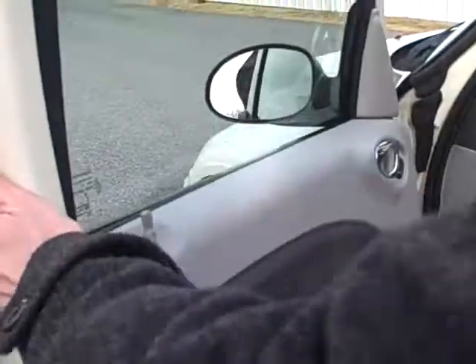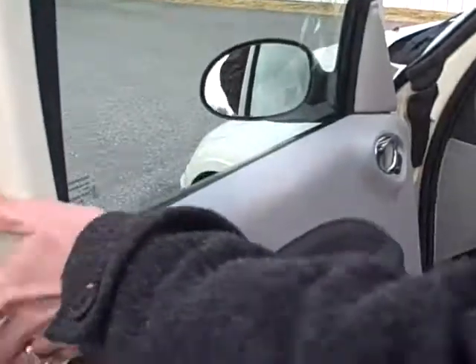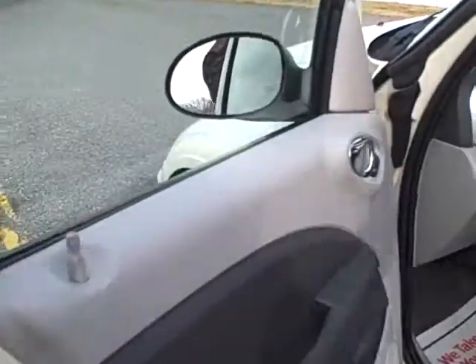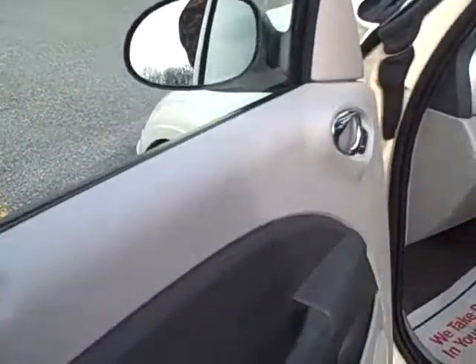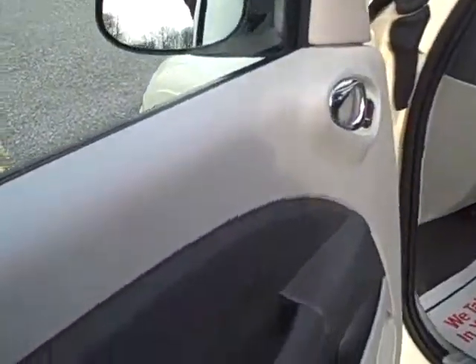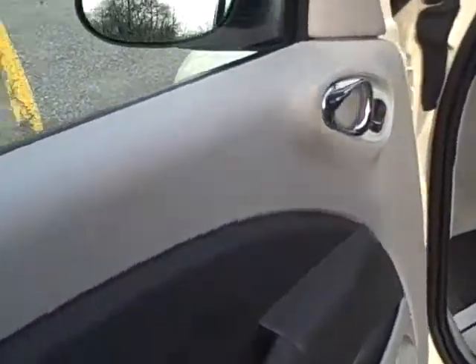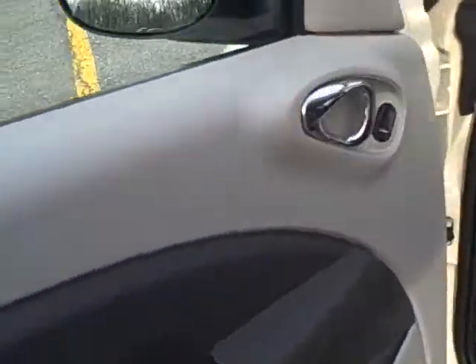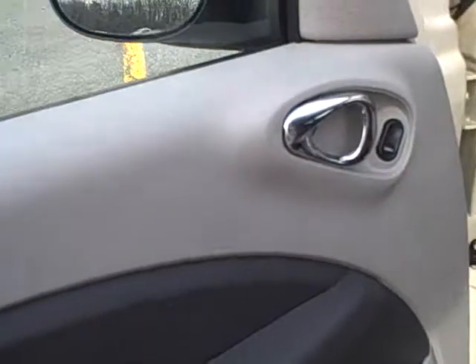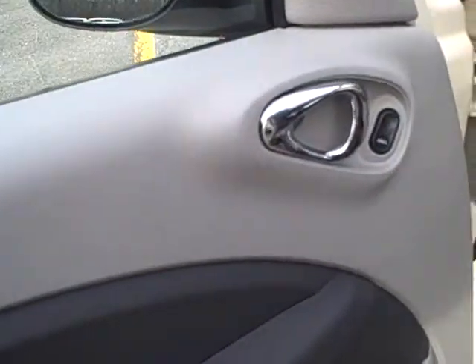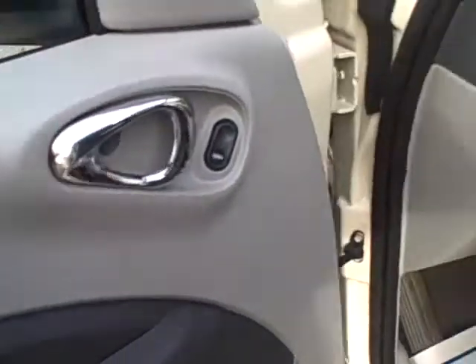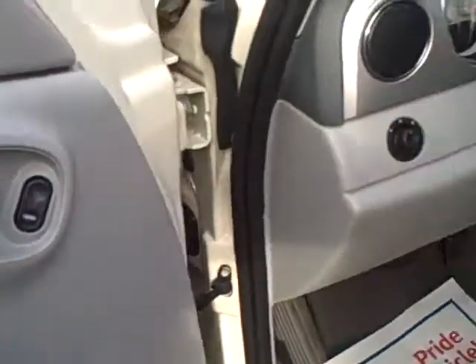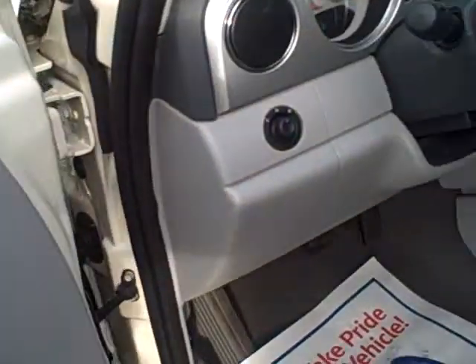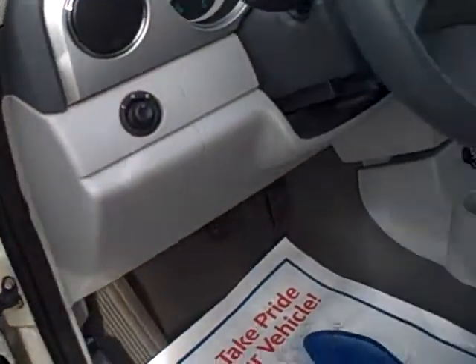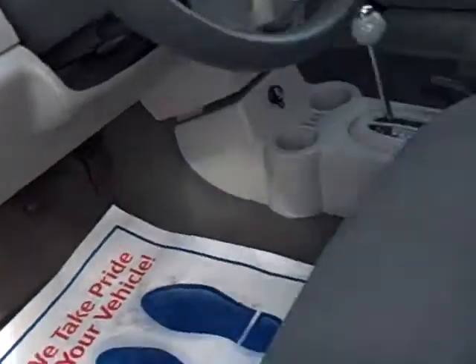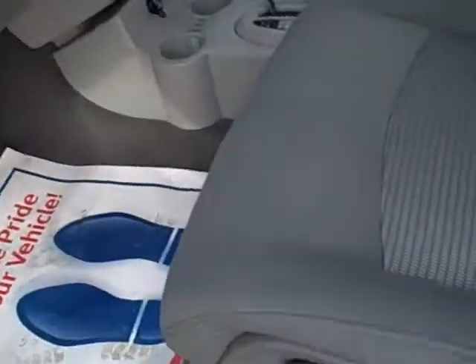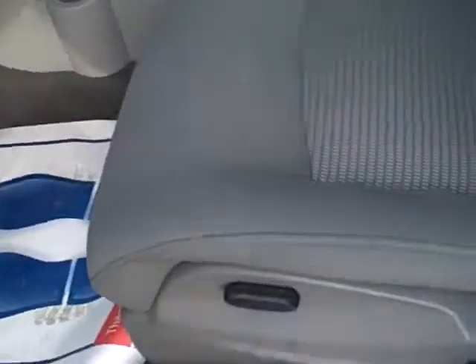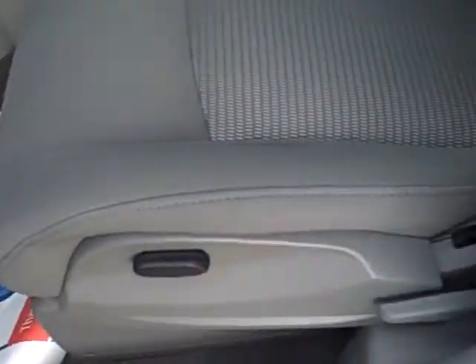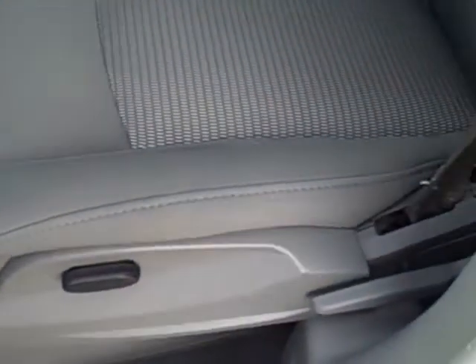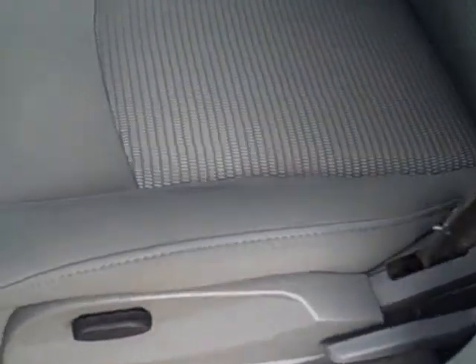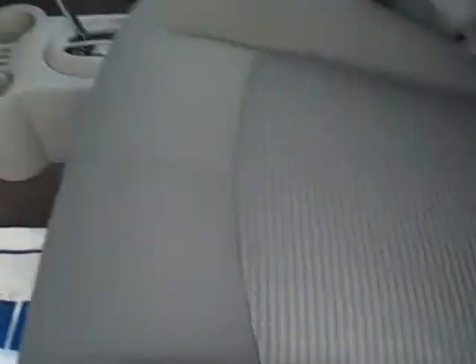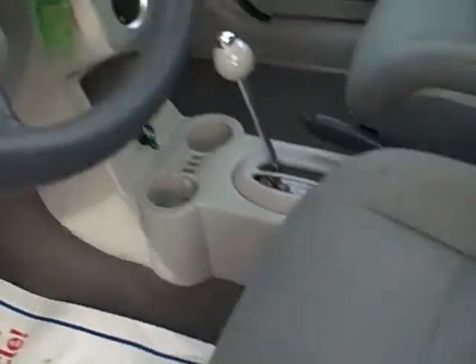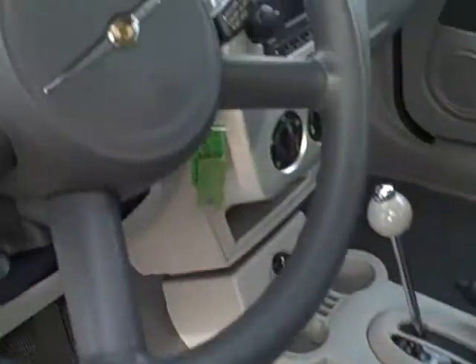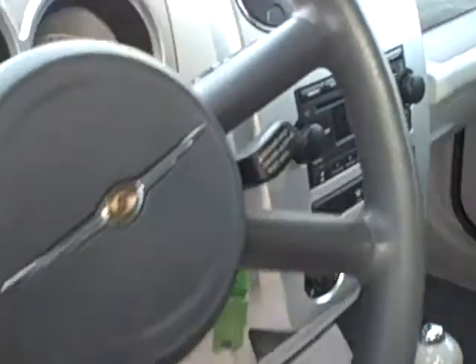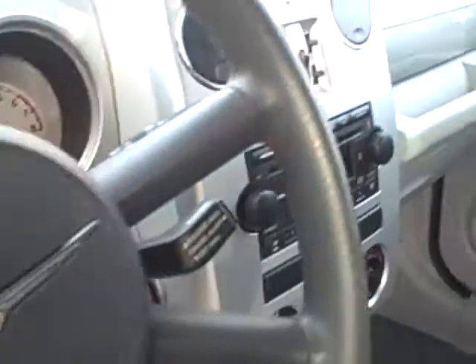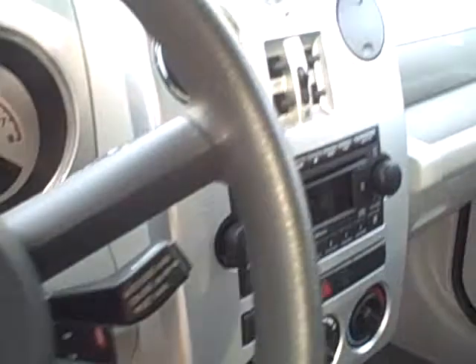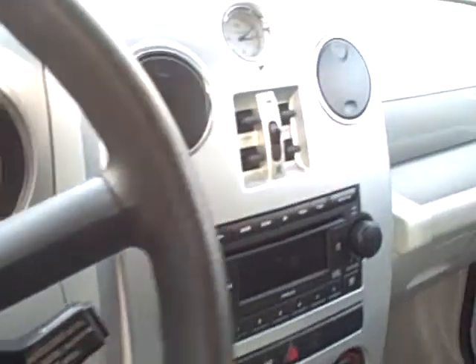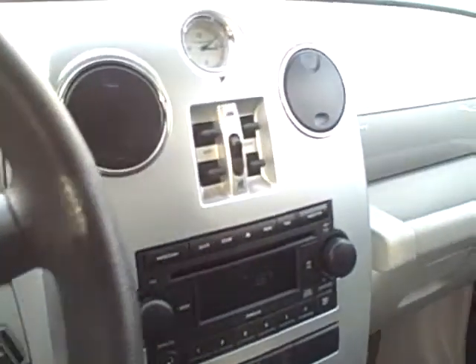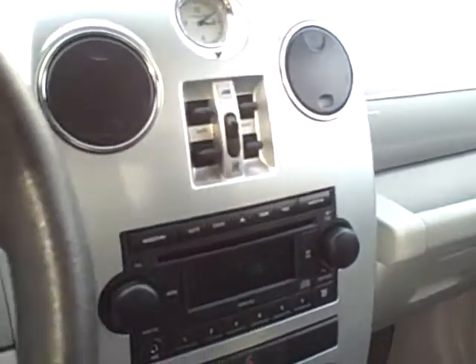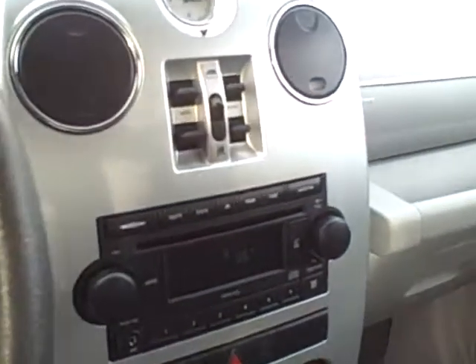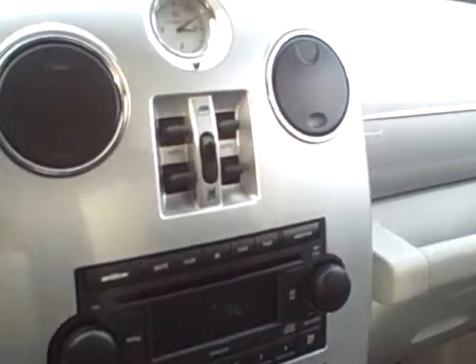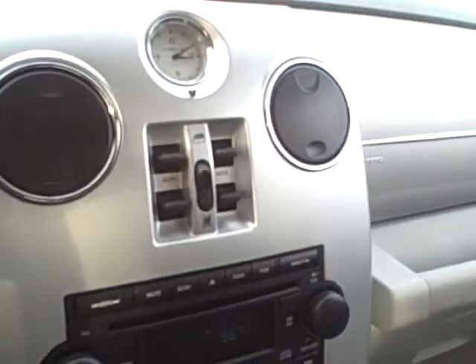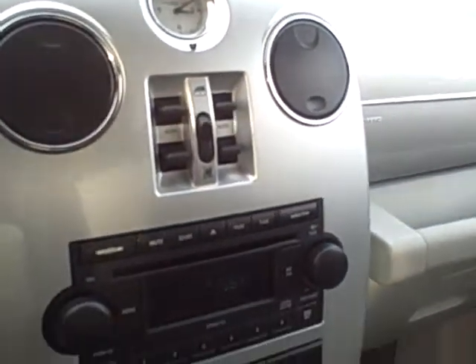On the interior, your power door locks are right on the door. It also has cruise control, tilt steering, power driver seat, and the window controls are in the center console.